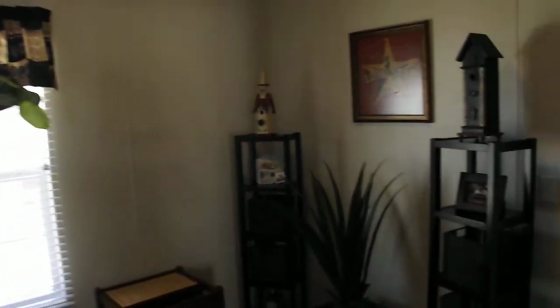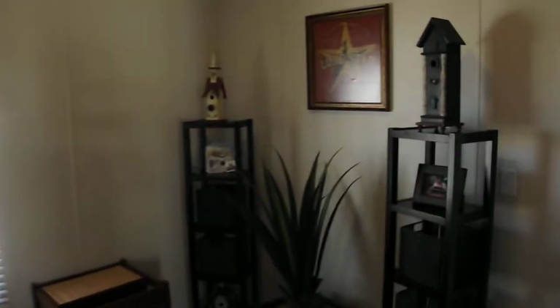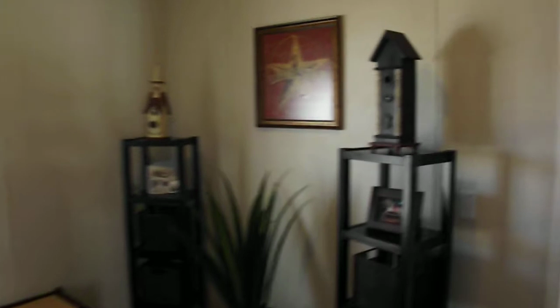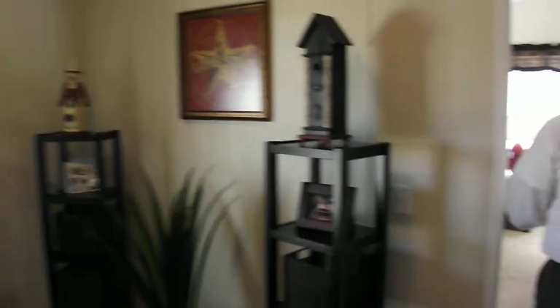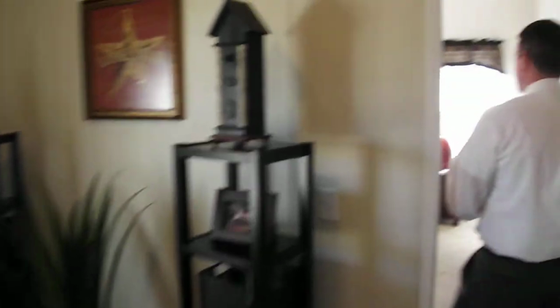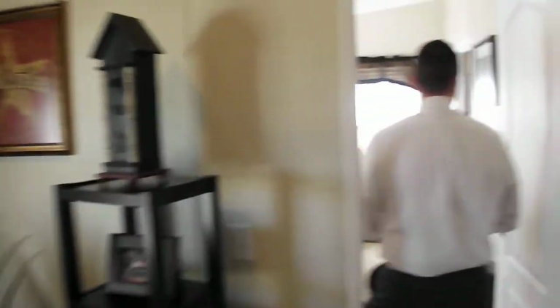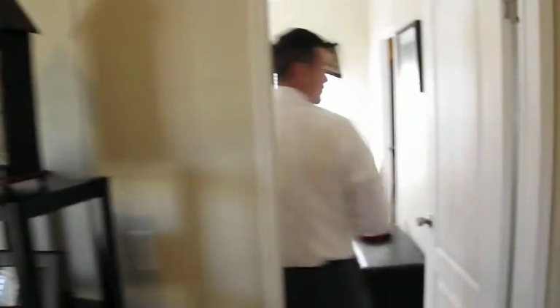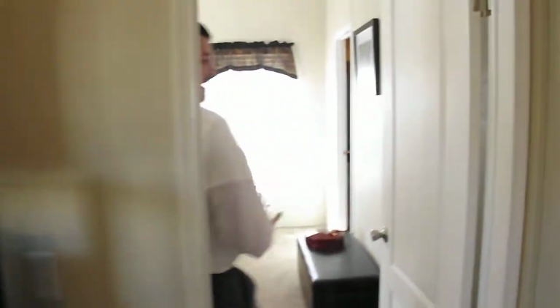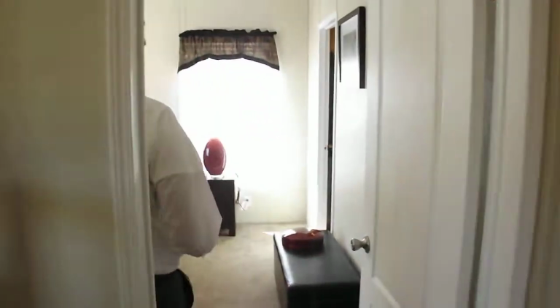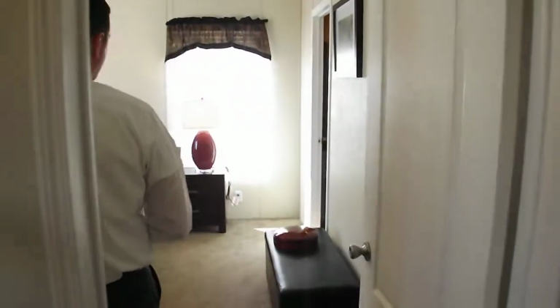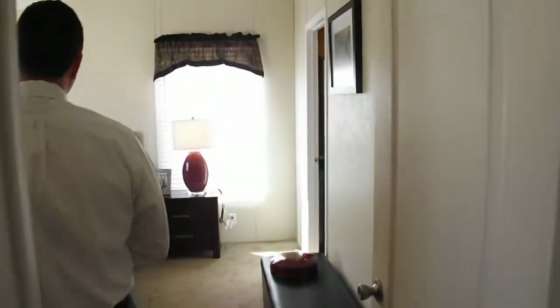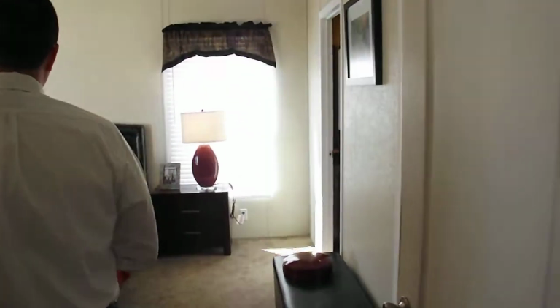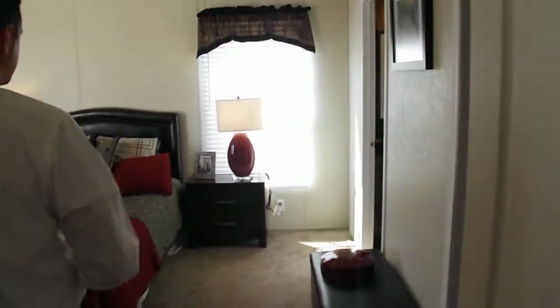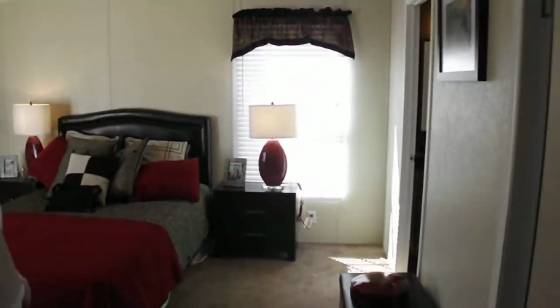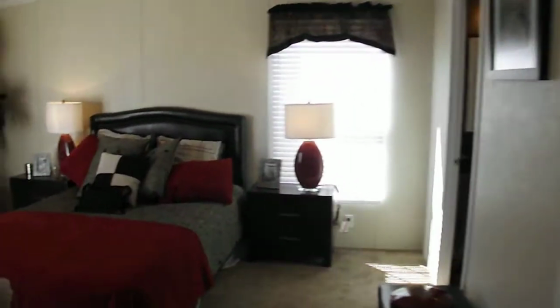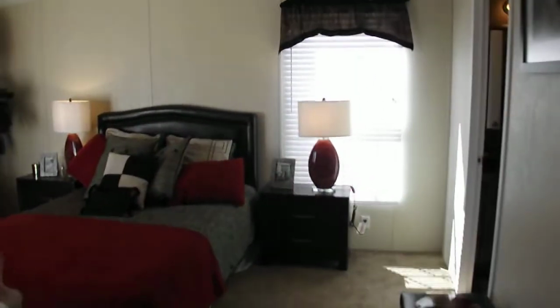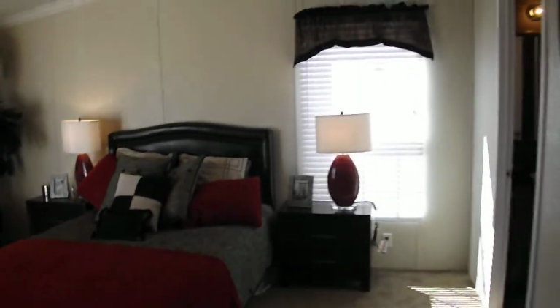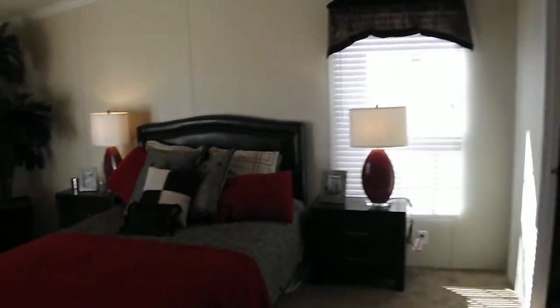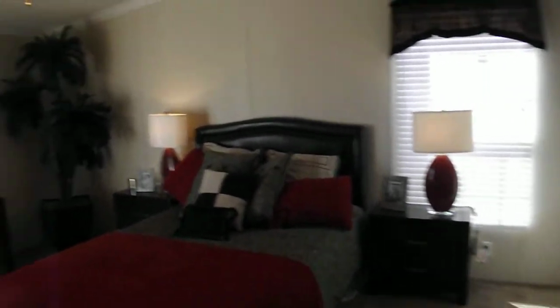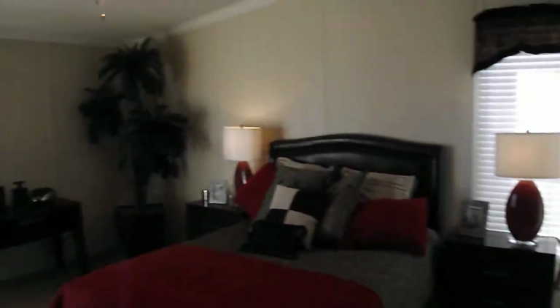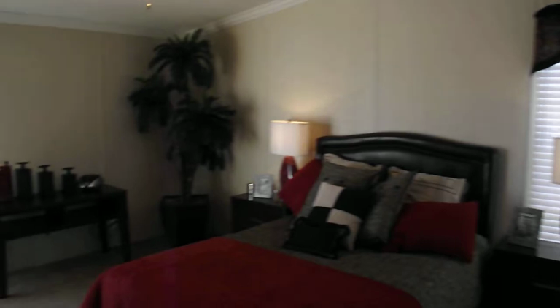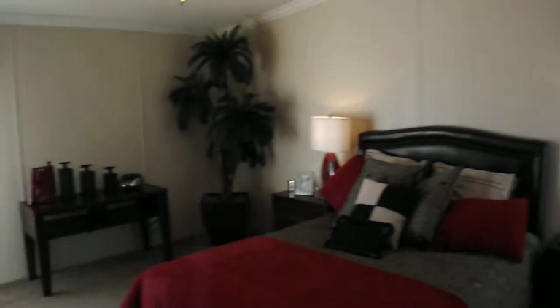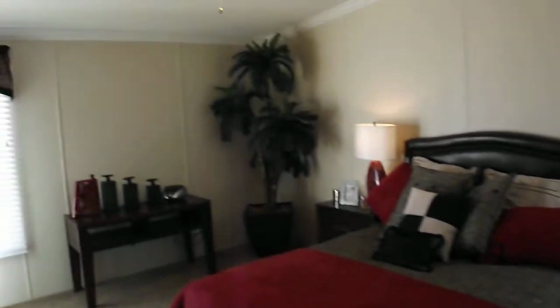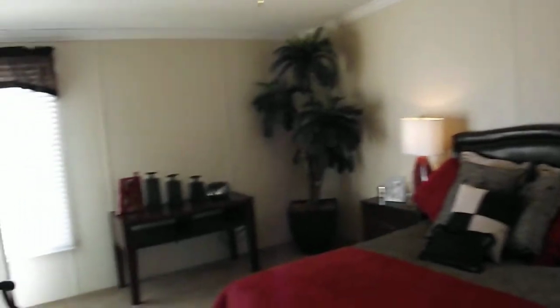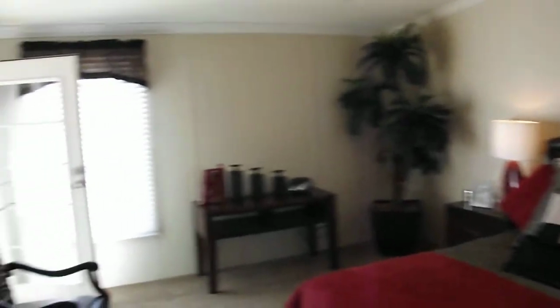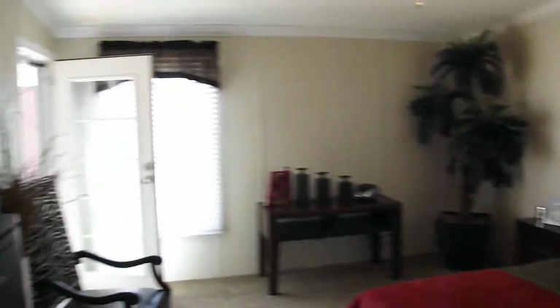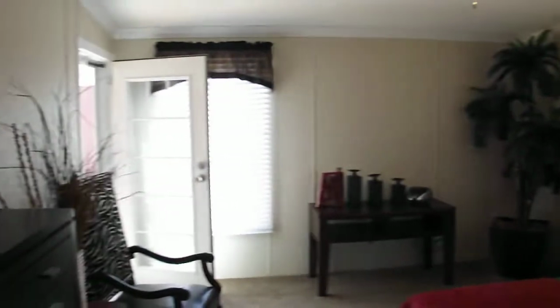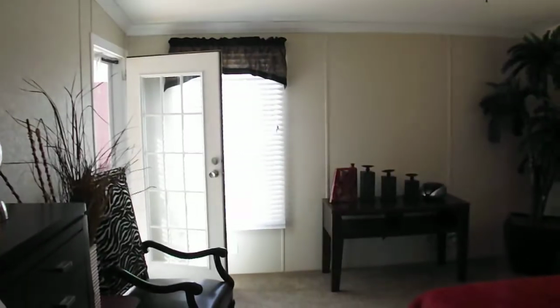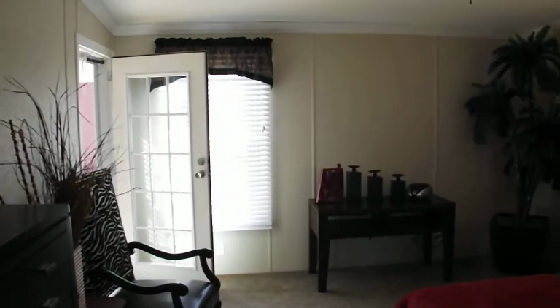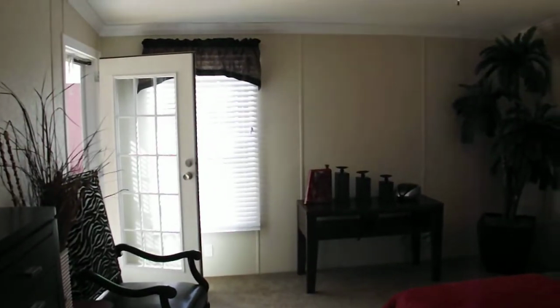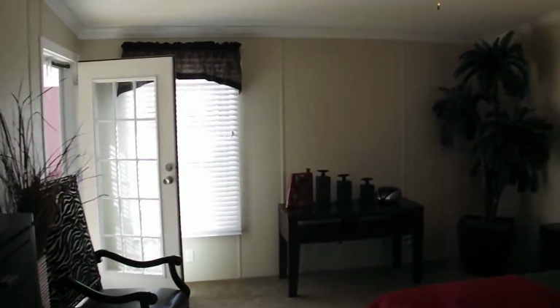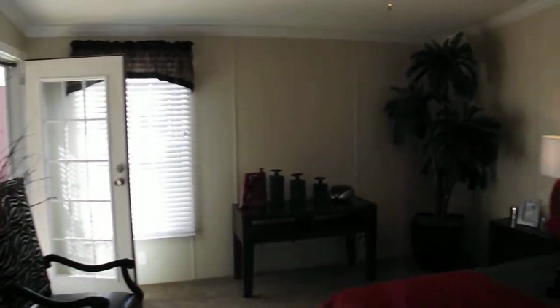This leads way into your huge master bedroom. We've got it set up with a king-size bed now — plenty big enough for a California king in here.